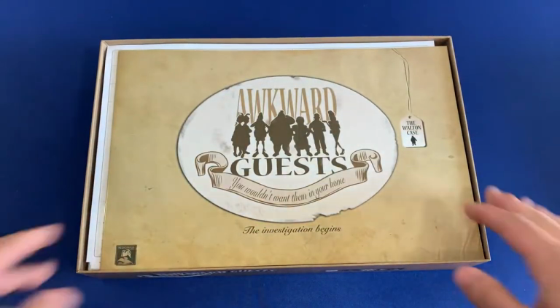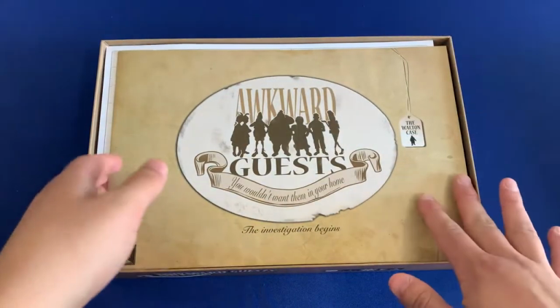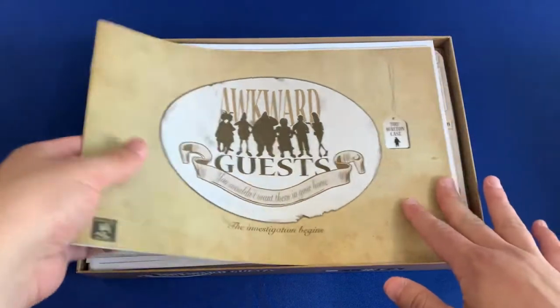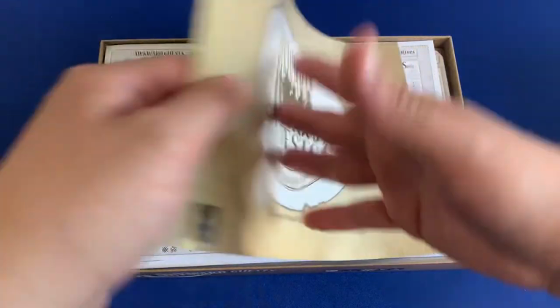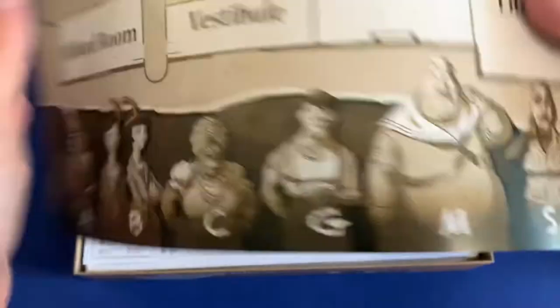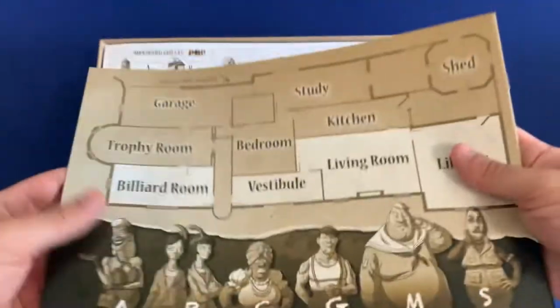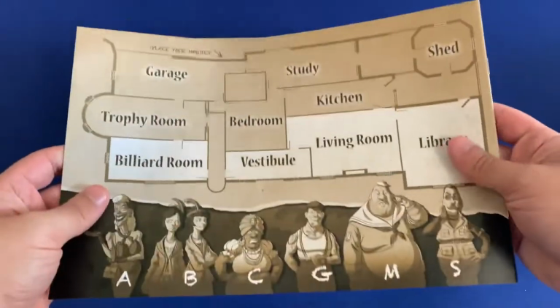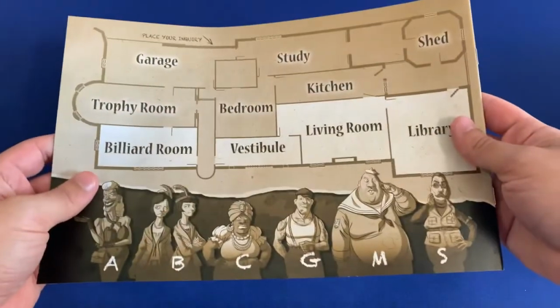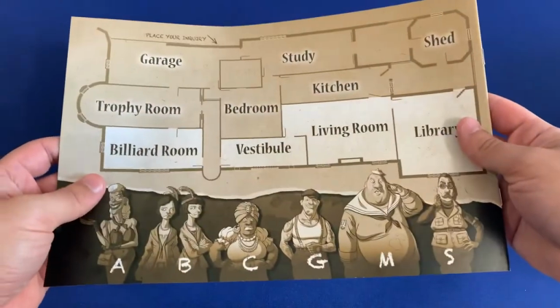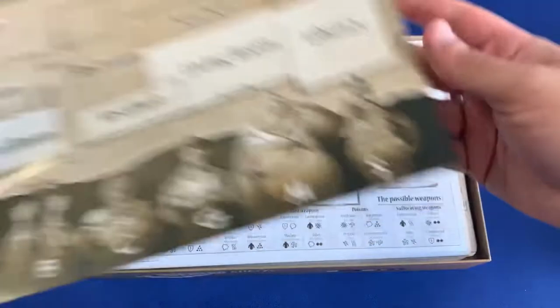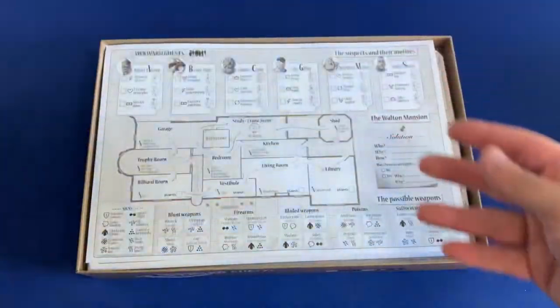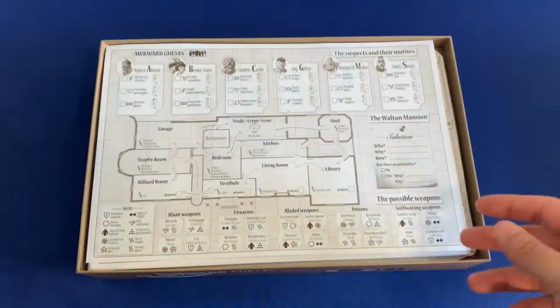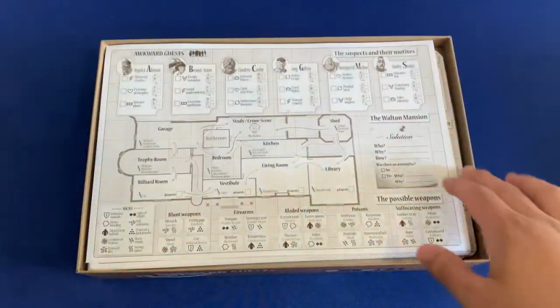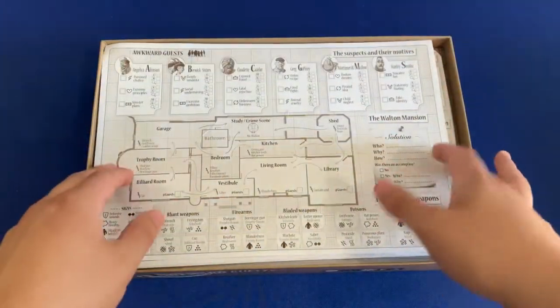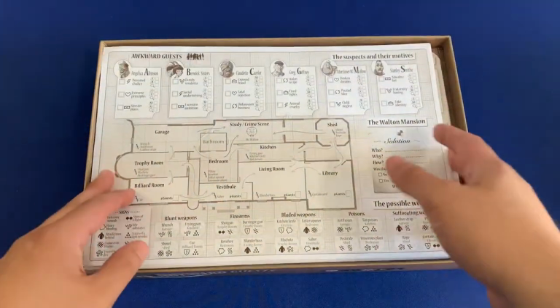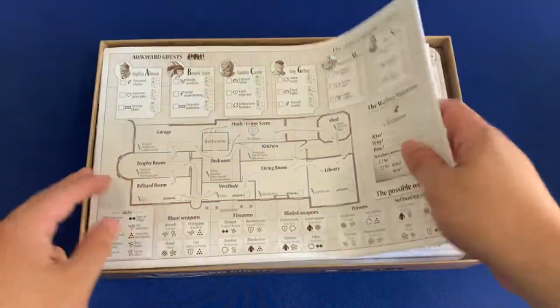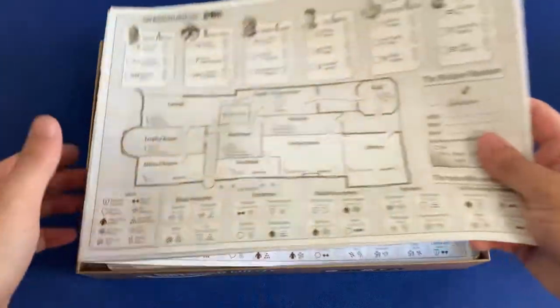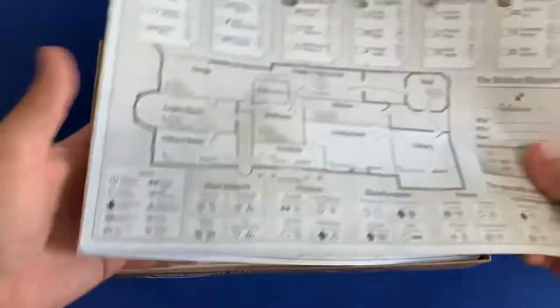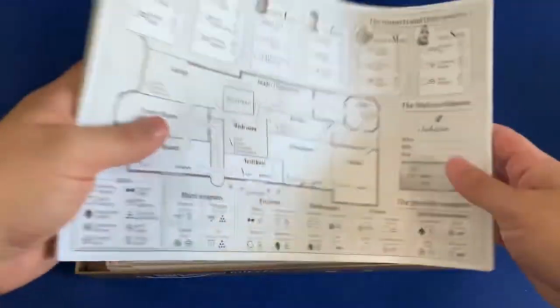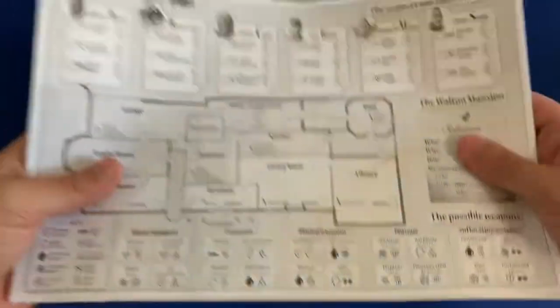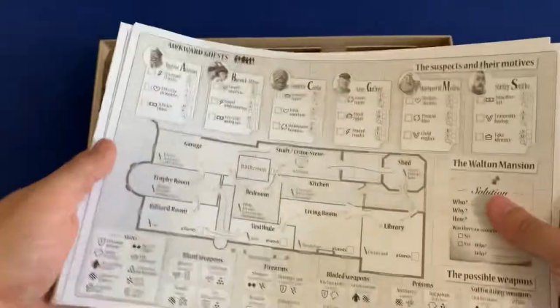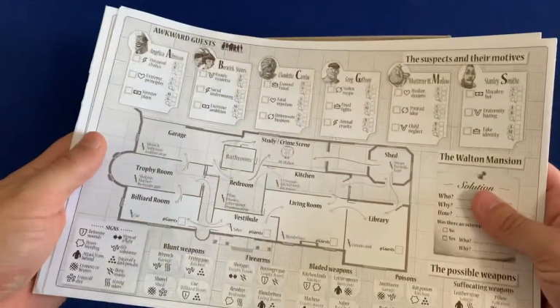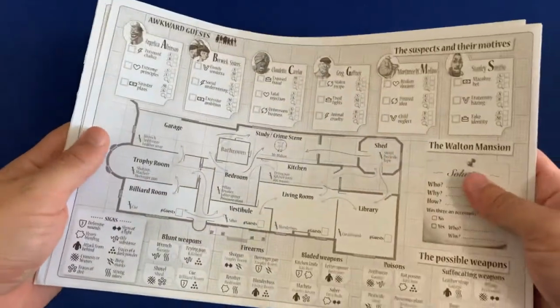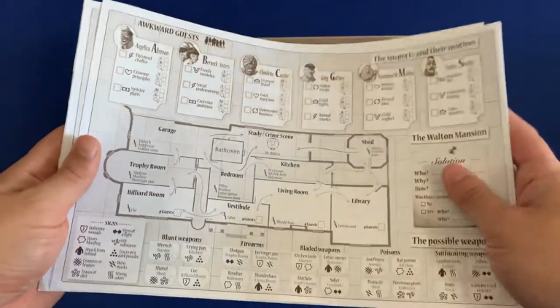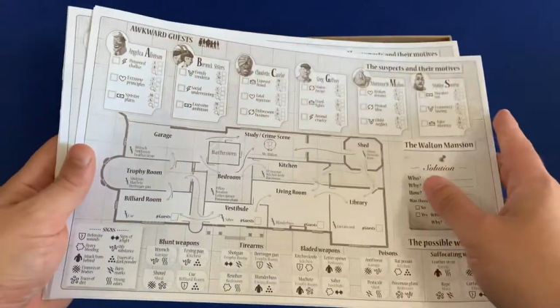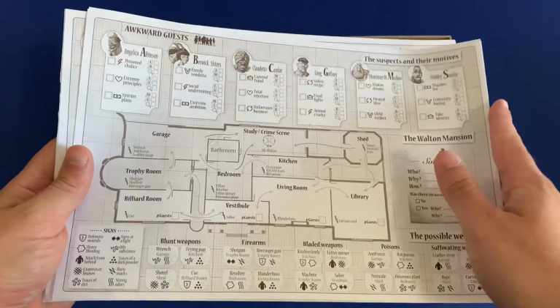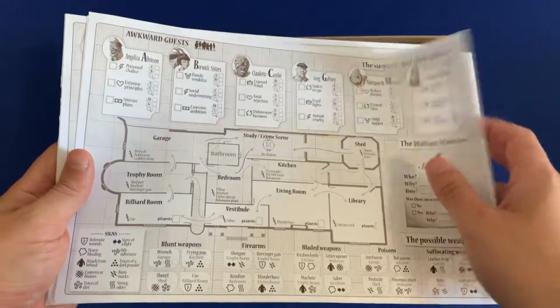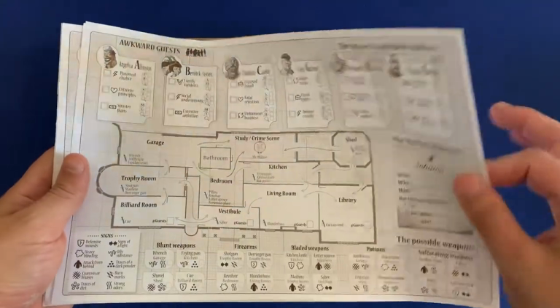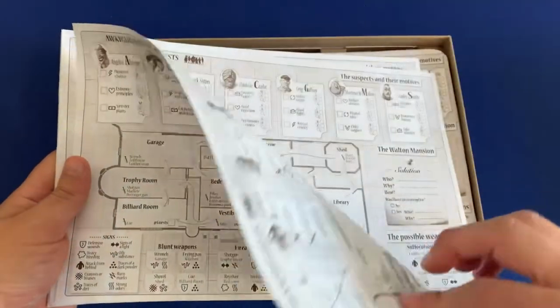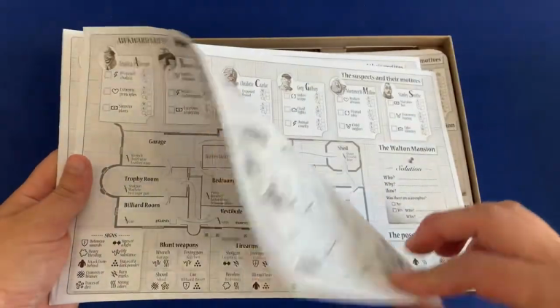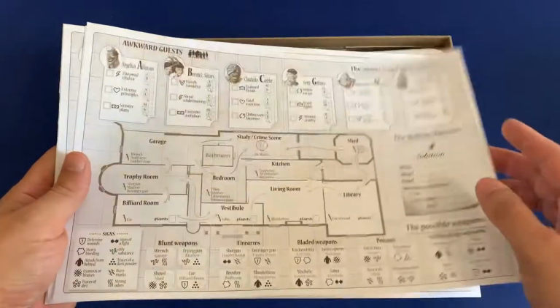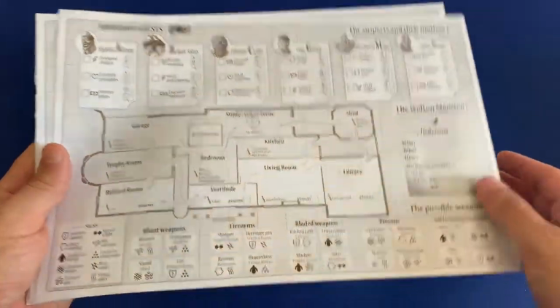We have our rulebook with our selector sheet on the back here. We have all of our paper sheets — this is for all of our suspects in your whodunit.